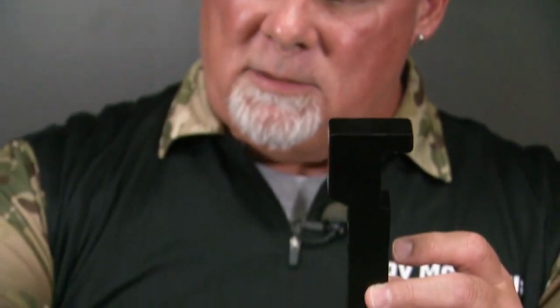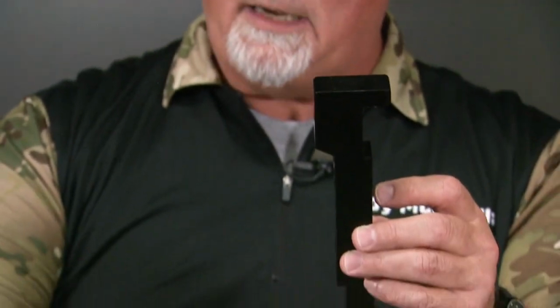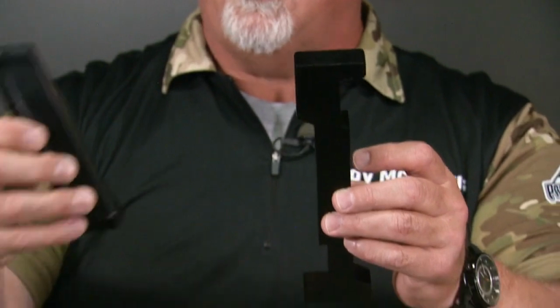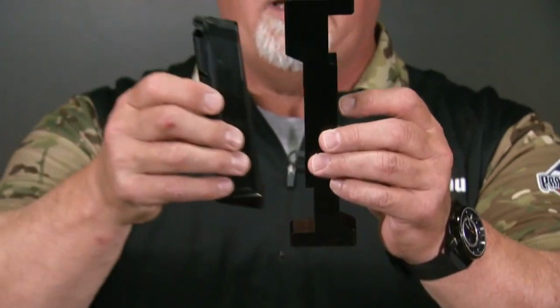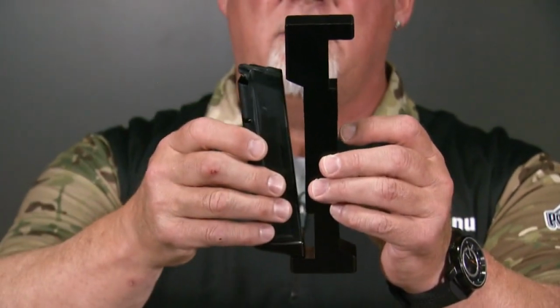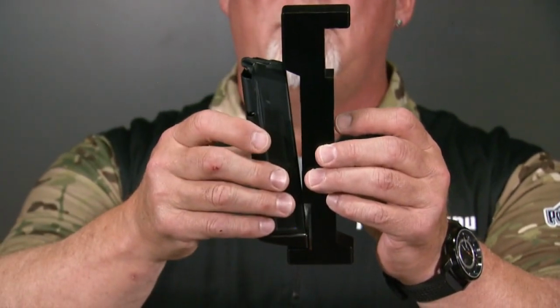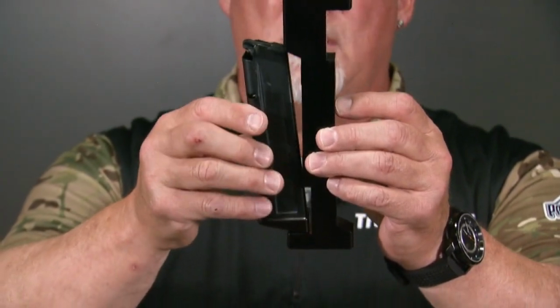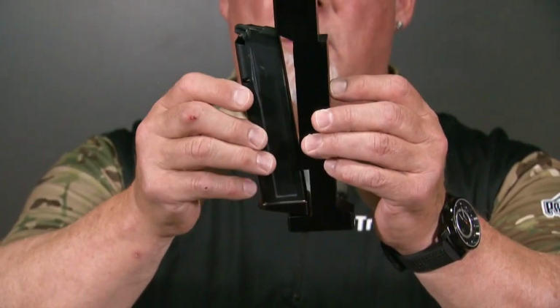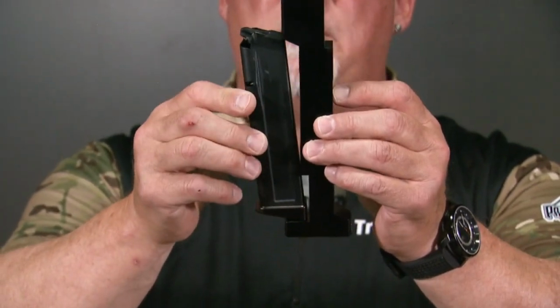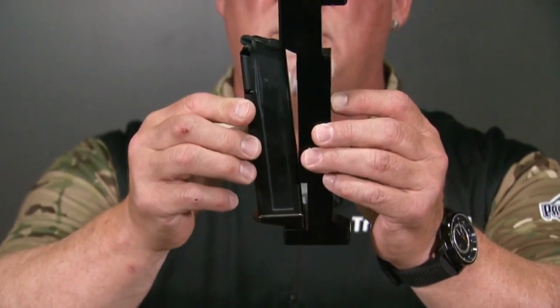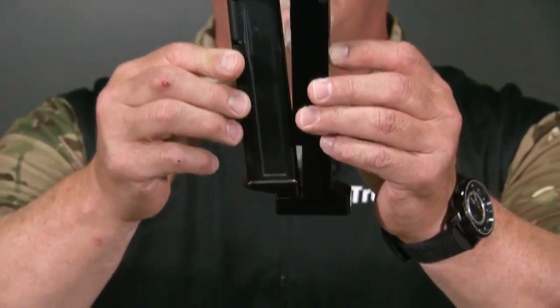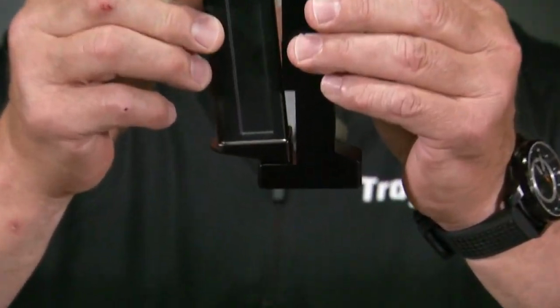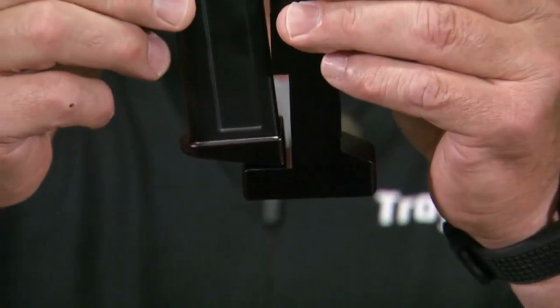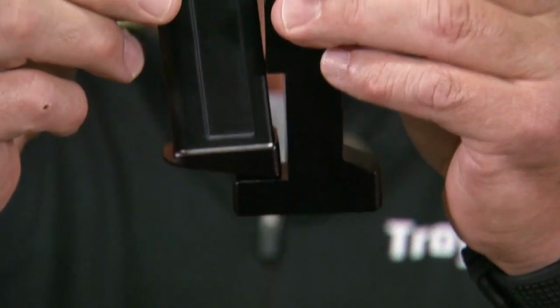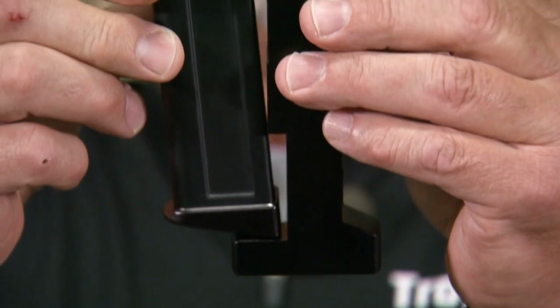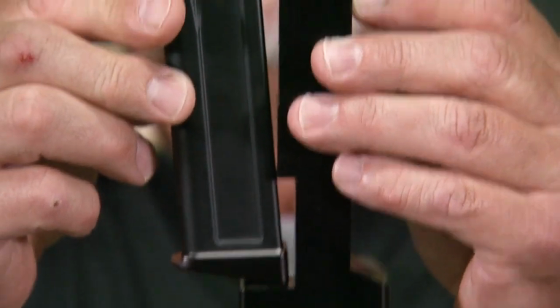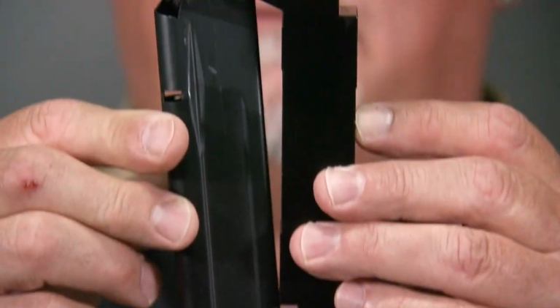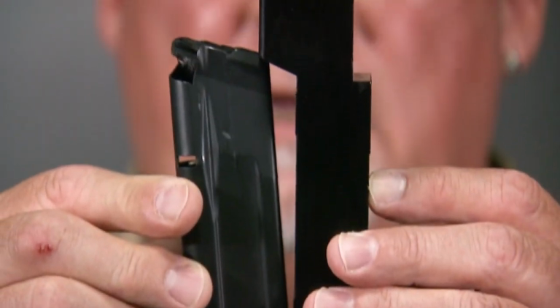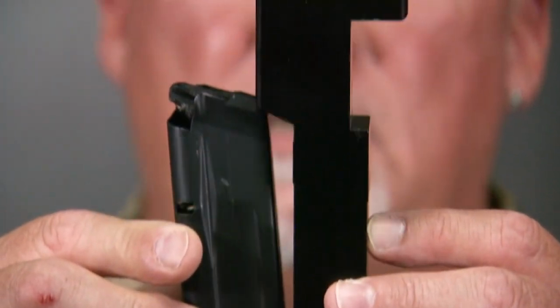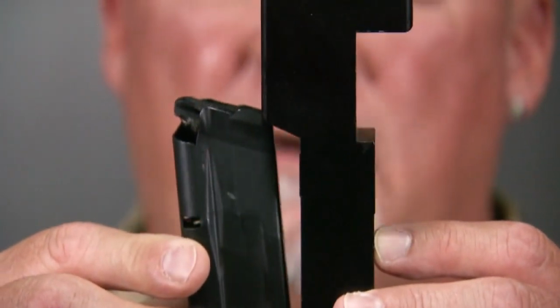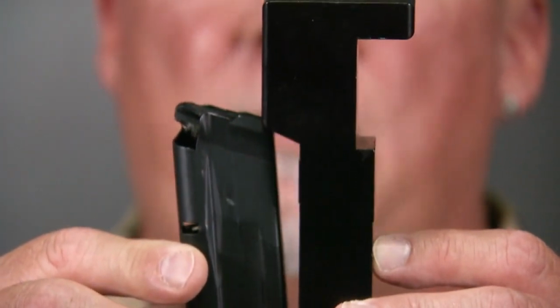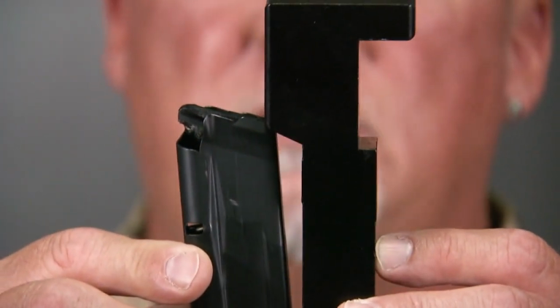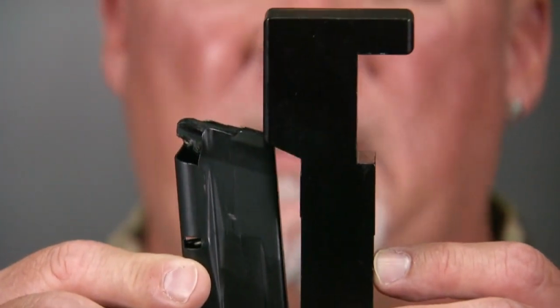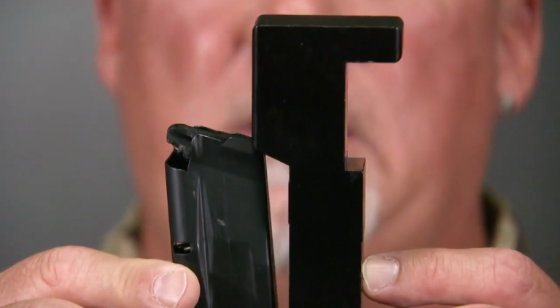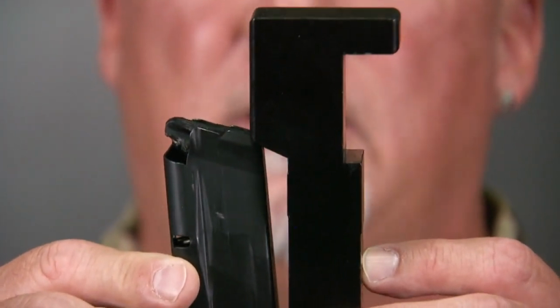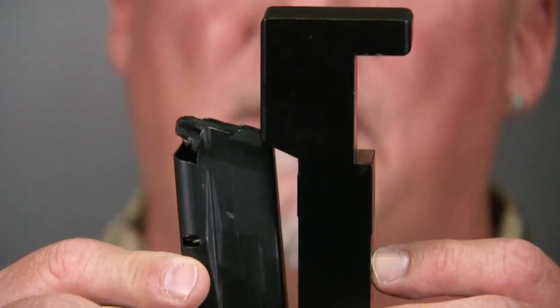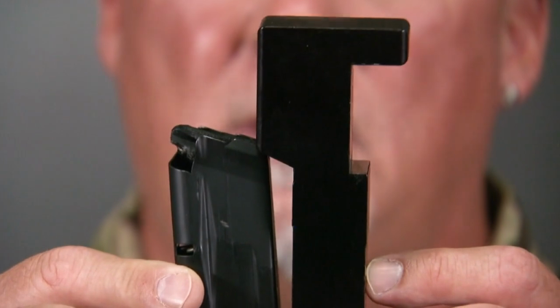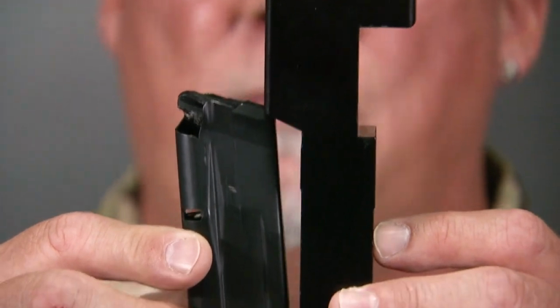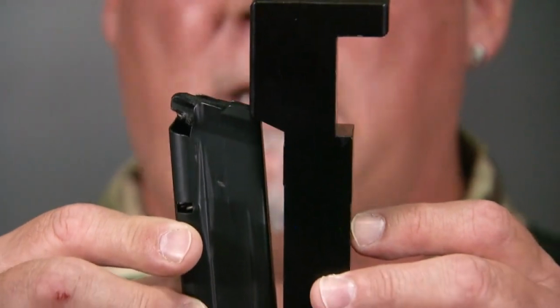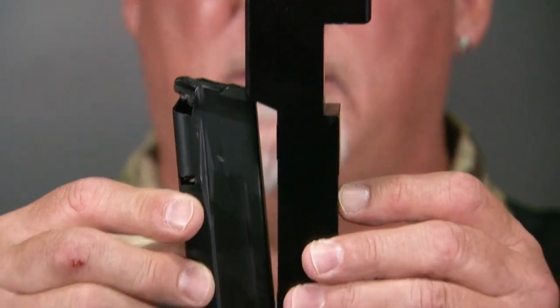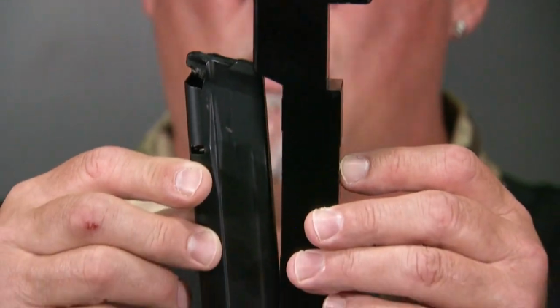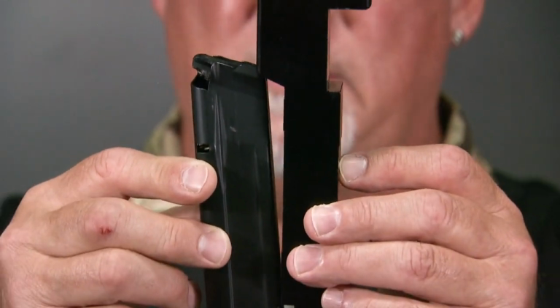Some magazines are over-length — either the tube is too long or the base pad is too long. In this example, this magazine does not fit the gauge, and if it were to be used in limited, limited 10, or carry optics, it would bump that competitor into open division.